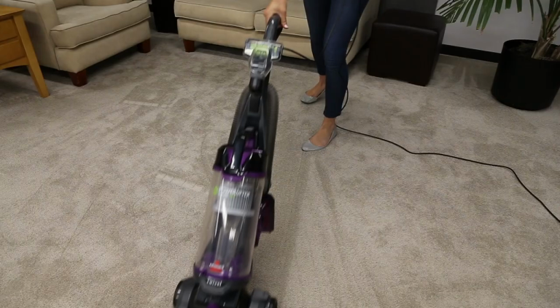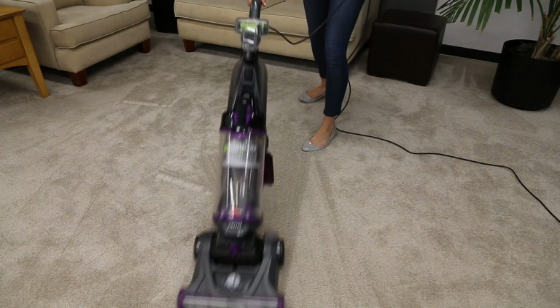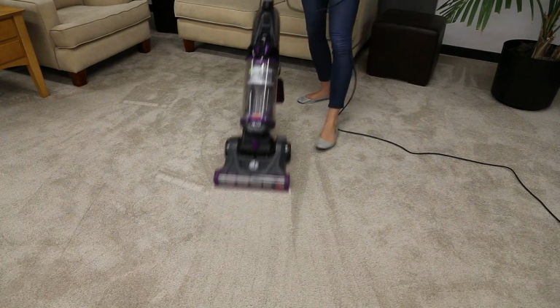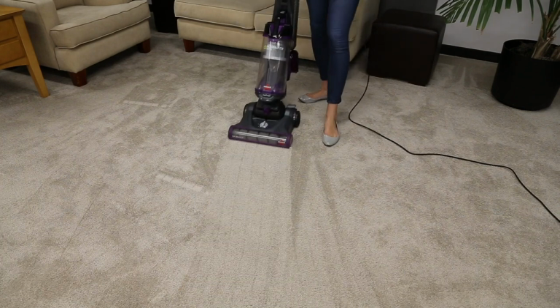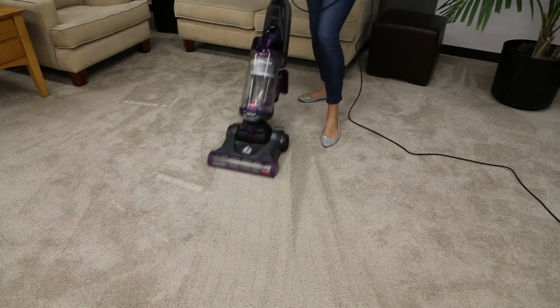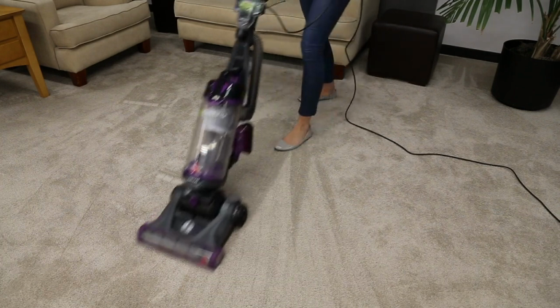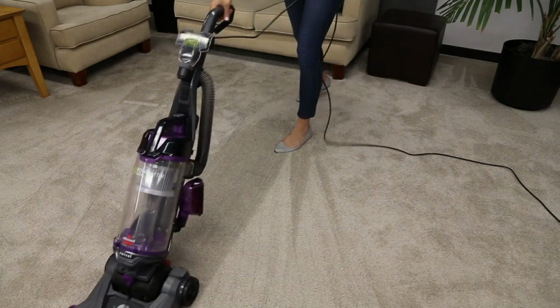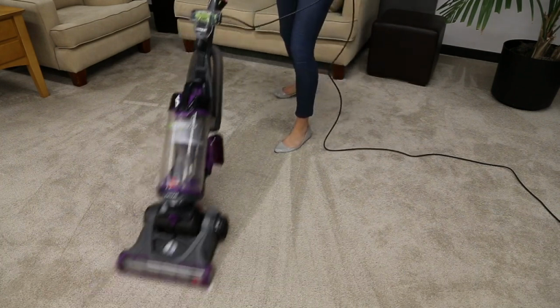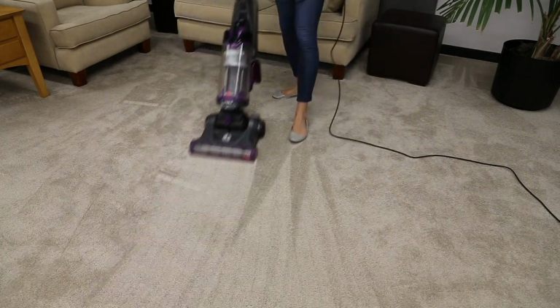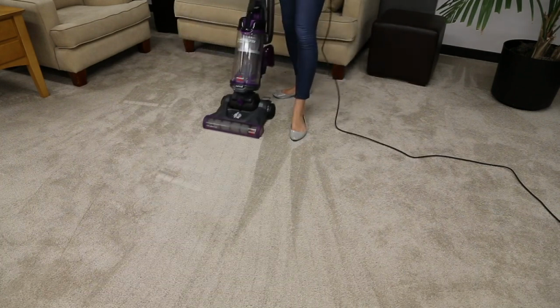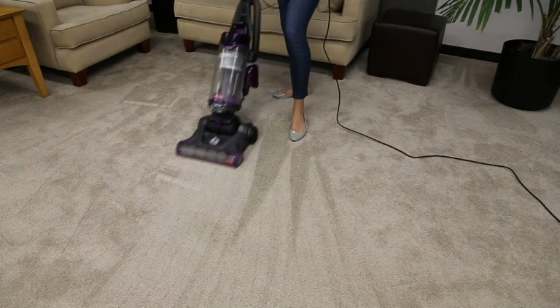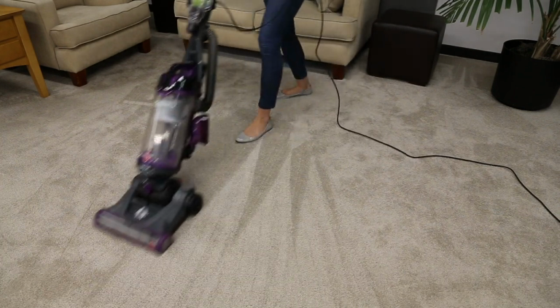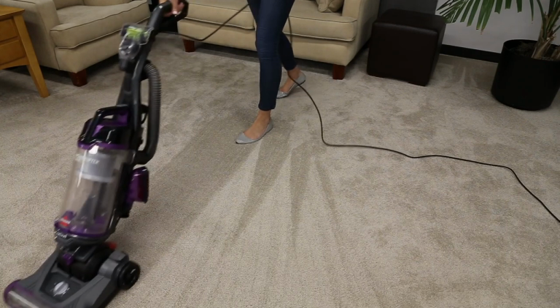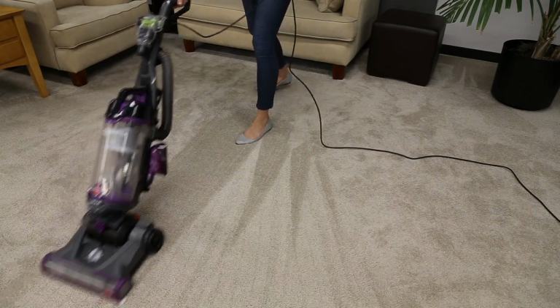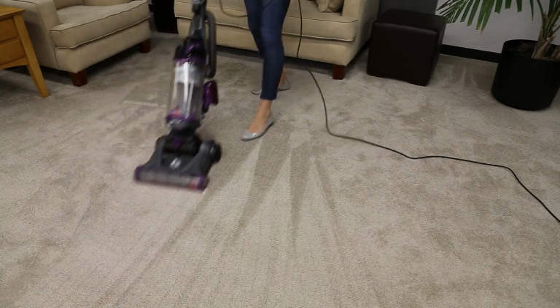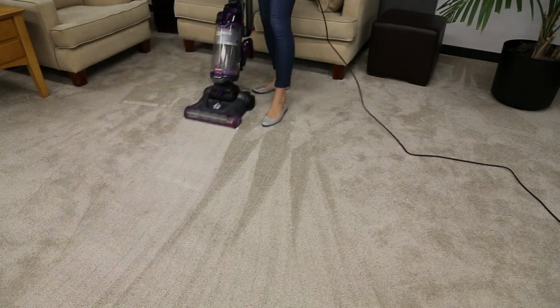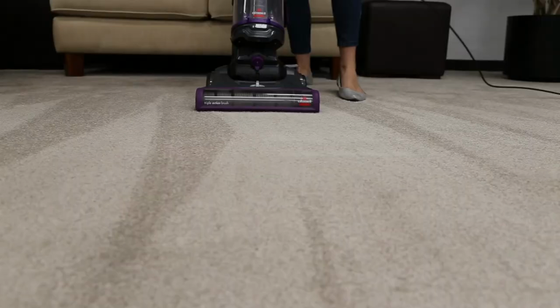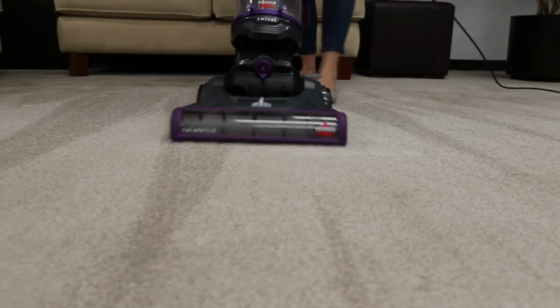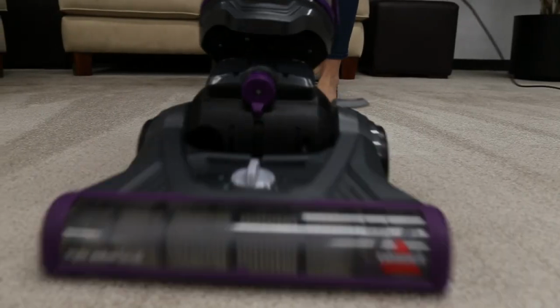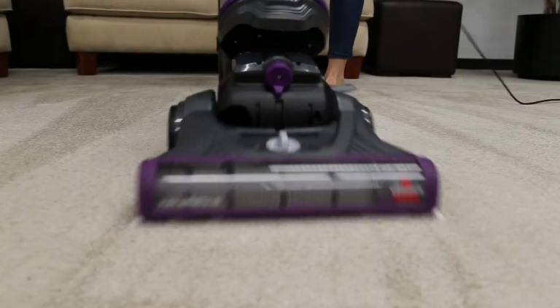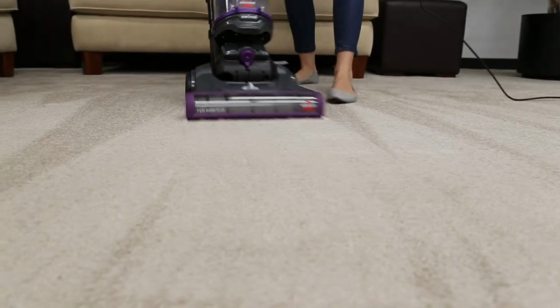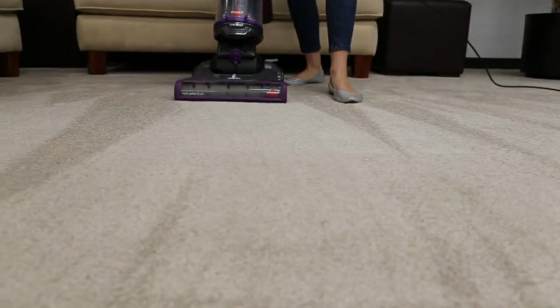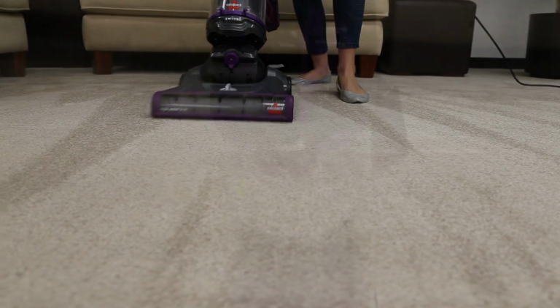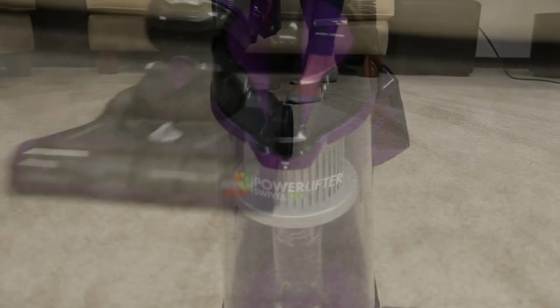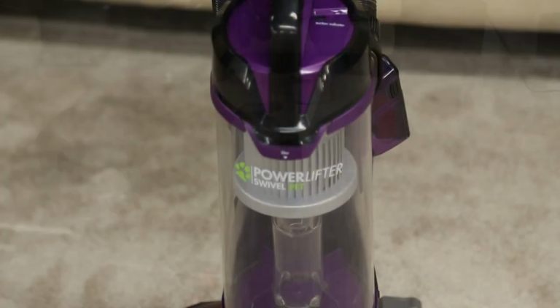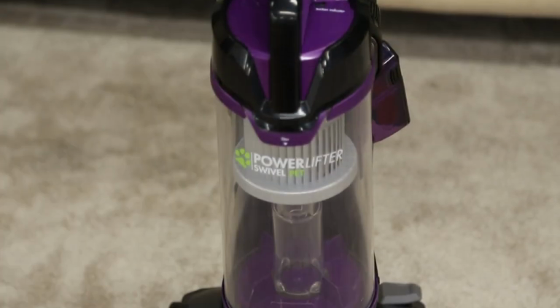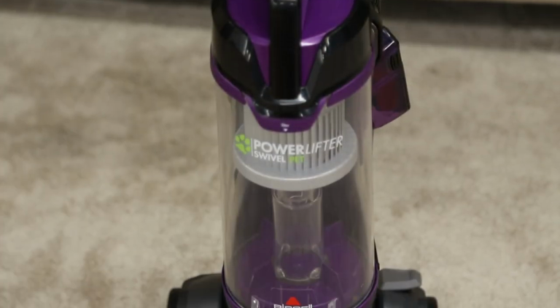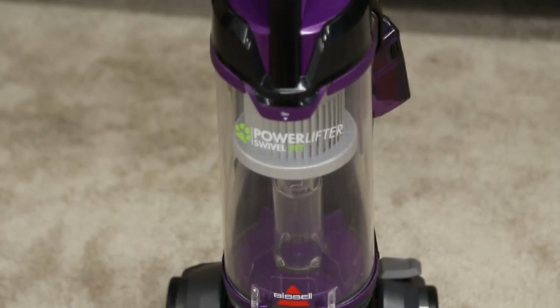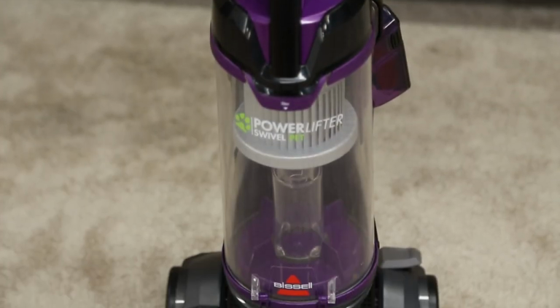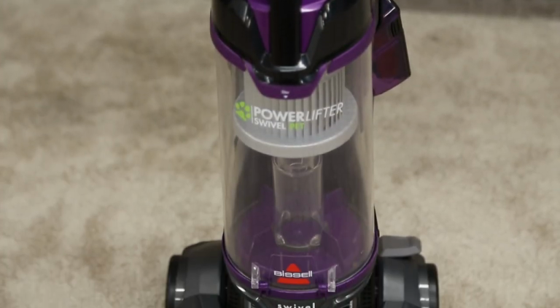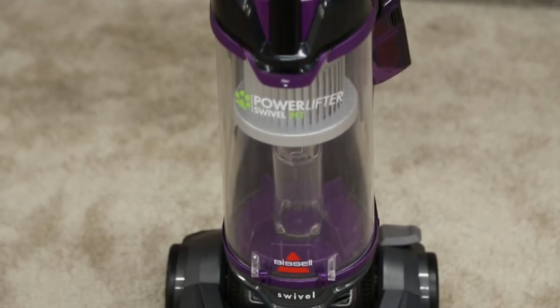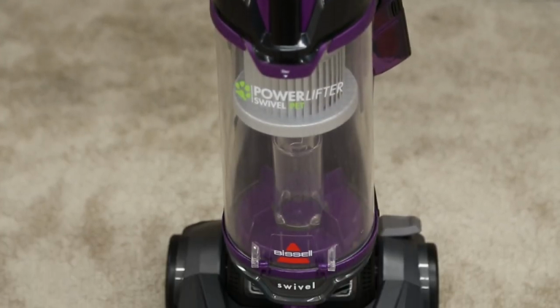If your Powerlifter Swivel Pet Vacuum or its tools aren't picking up dirt, or if you see dirt escaping from the tank, it may be time to empty and clean your dirt tank and filter. These easy steps will teach you how.